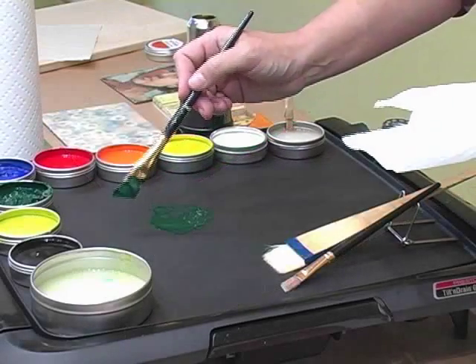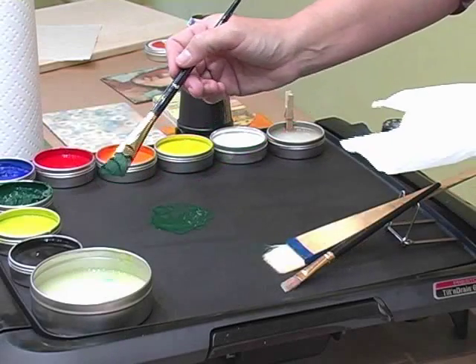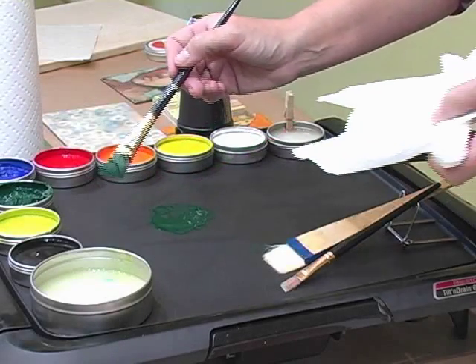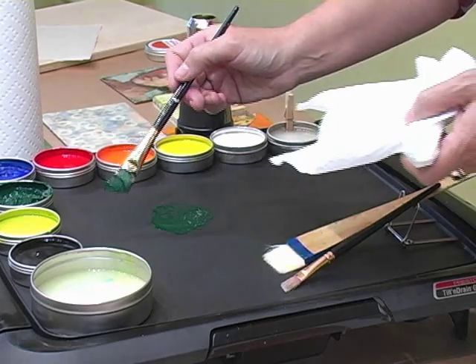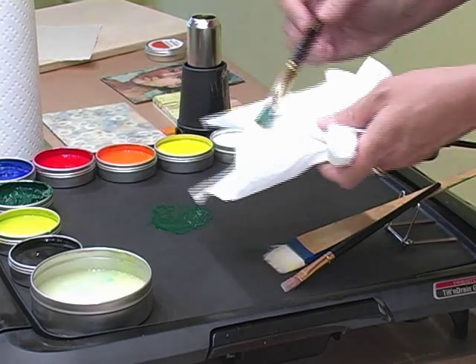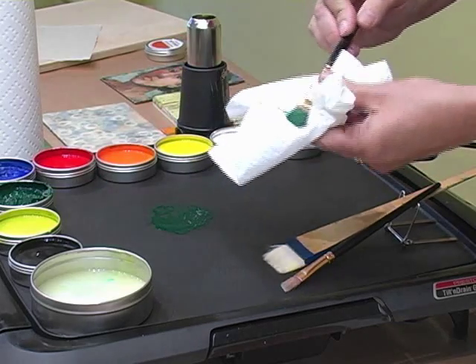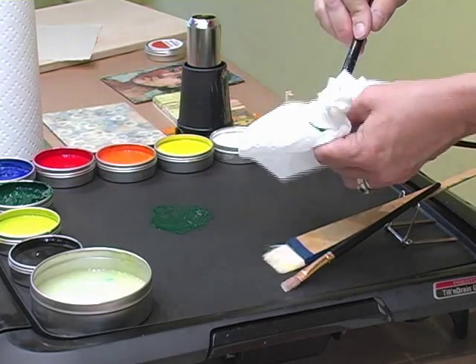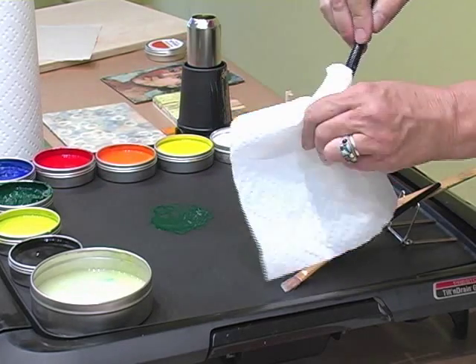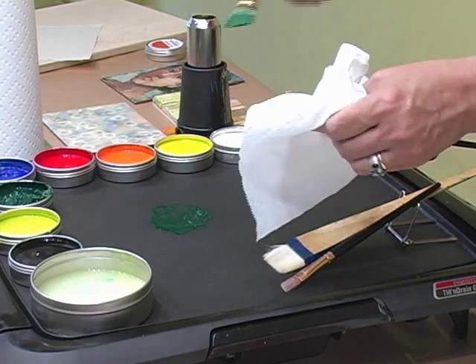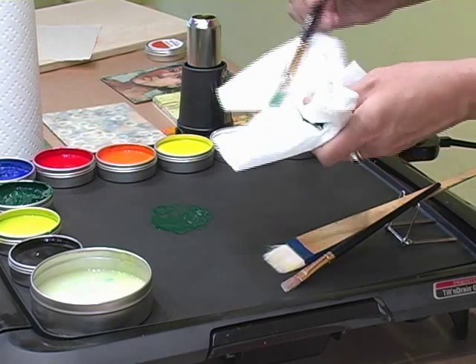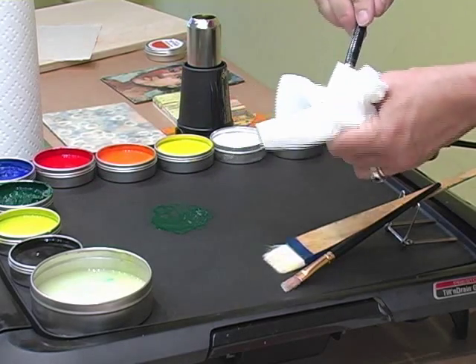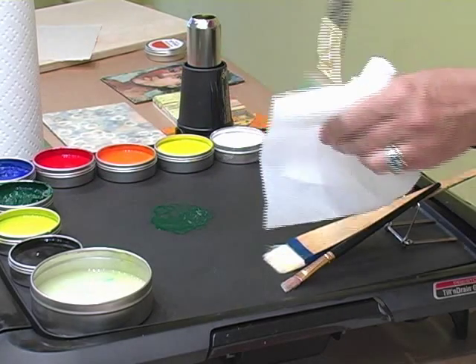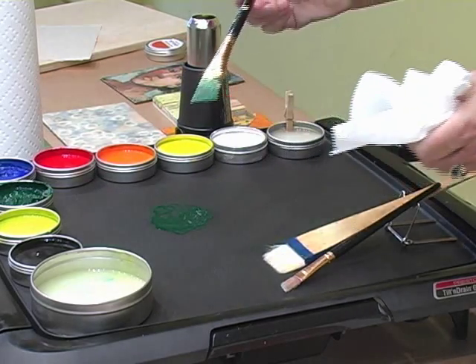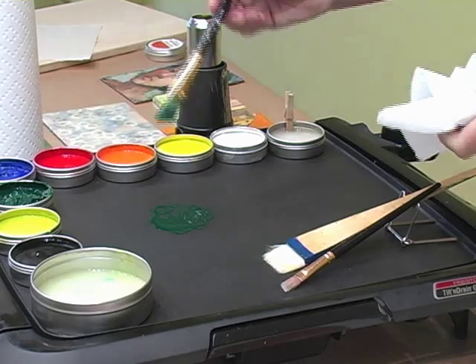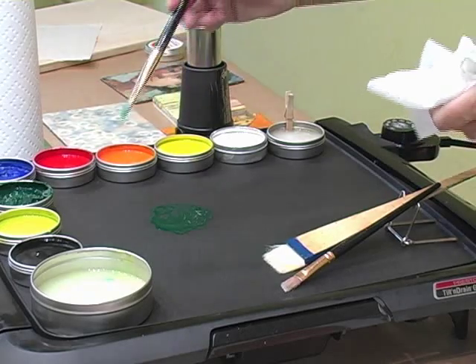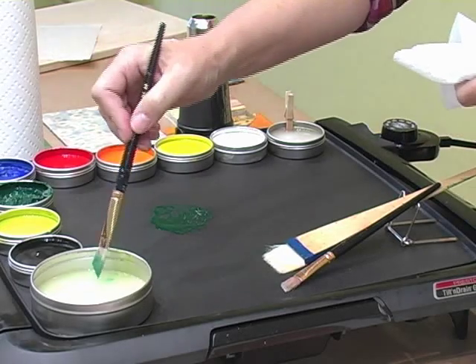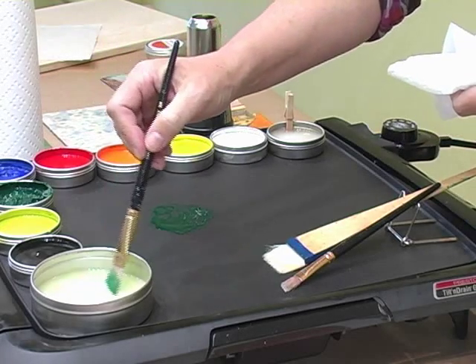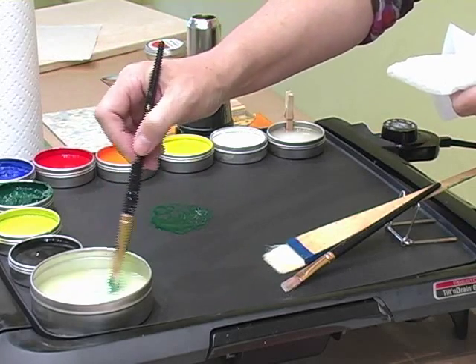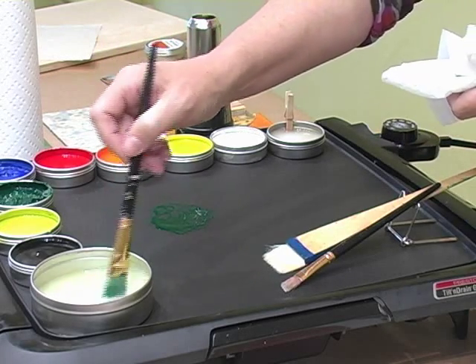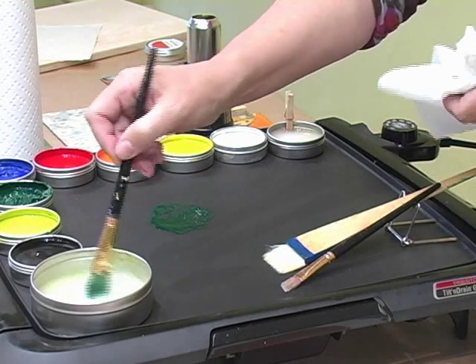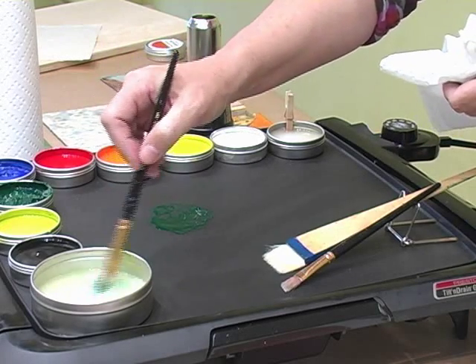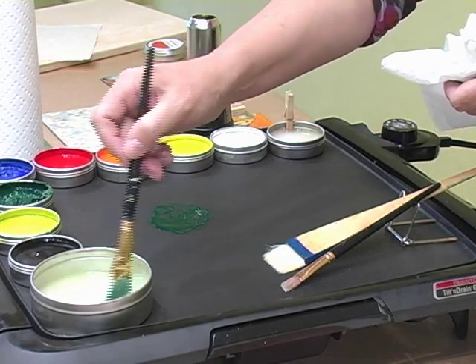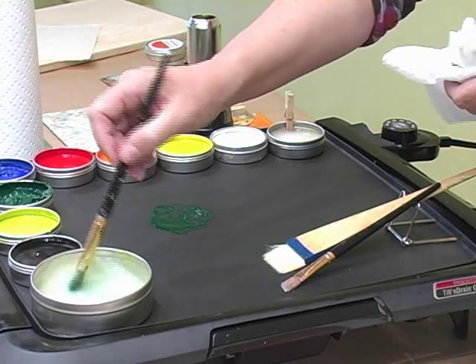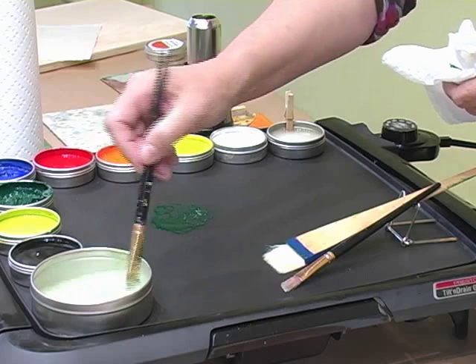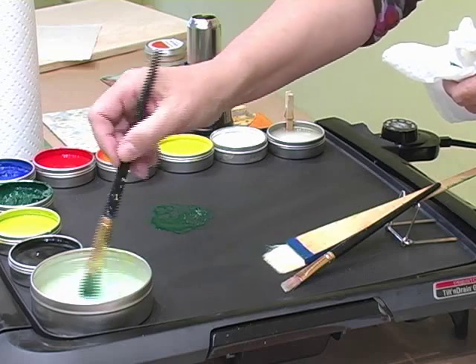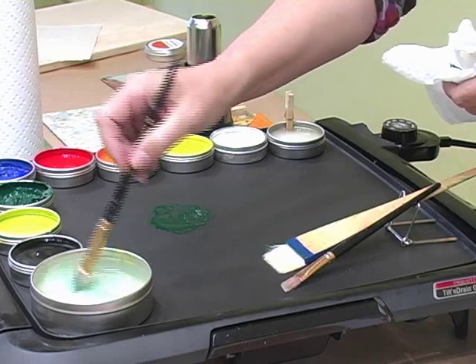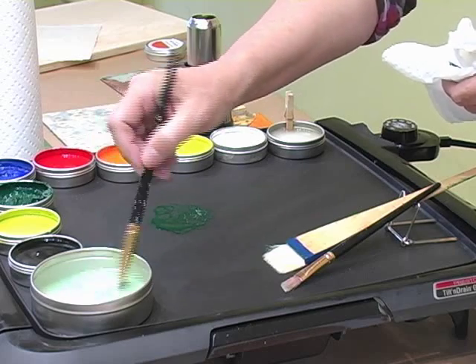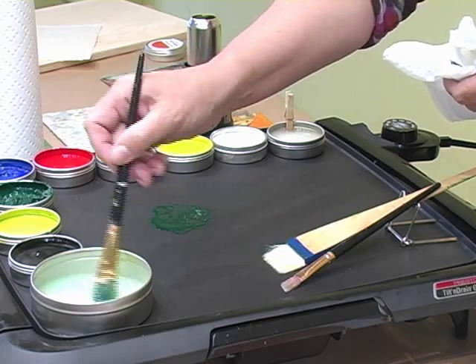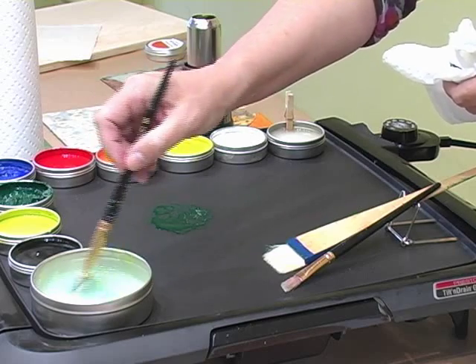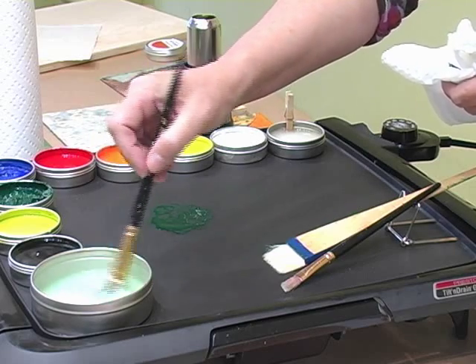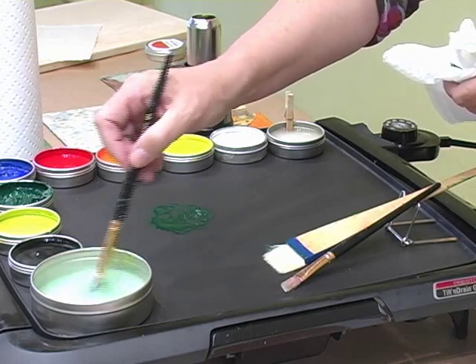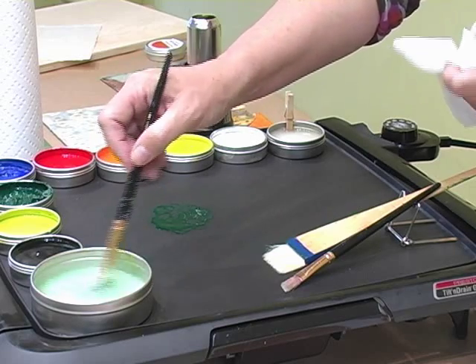Now I'd like to clean off my brush so that when I put it in my wax medium I don't contaminate my wax medium. I'm going to dip my brush into the slick wax. Remember, the slick wax is your cleaning wax.